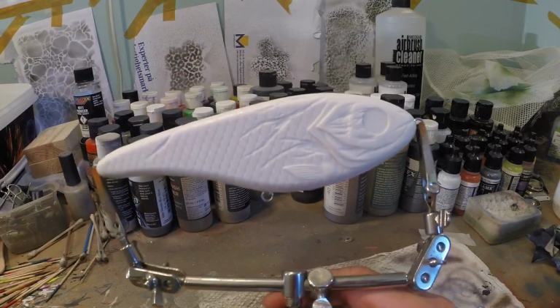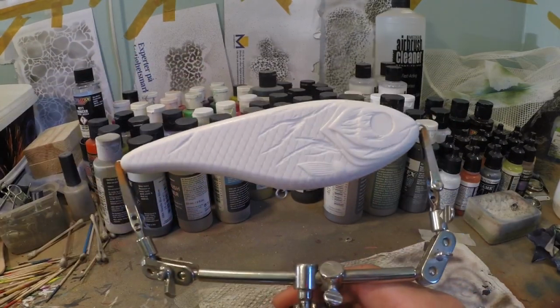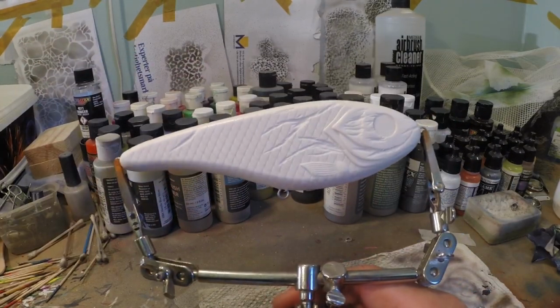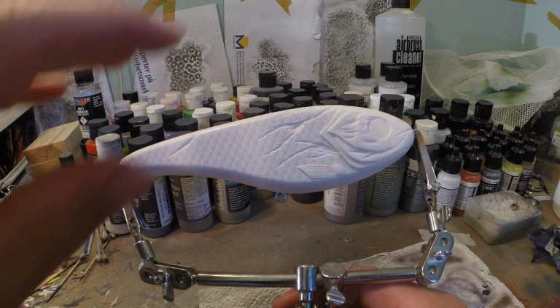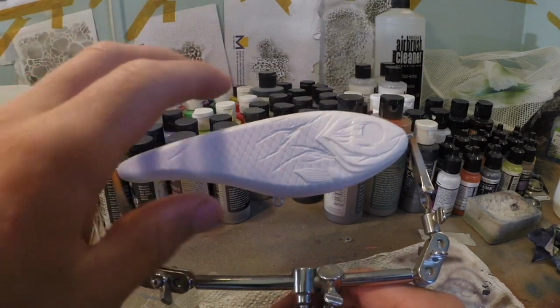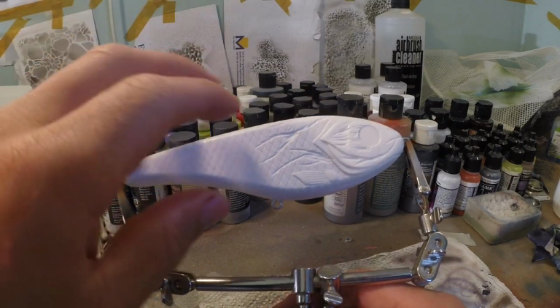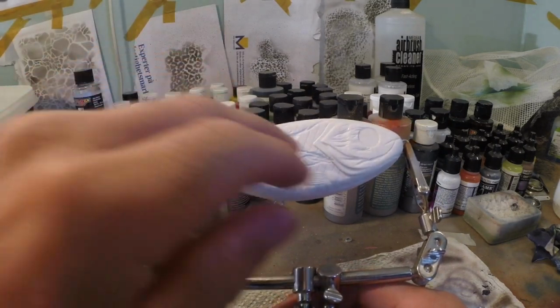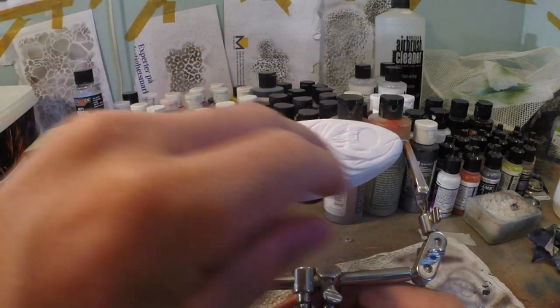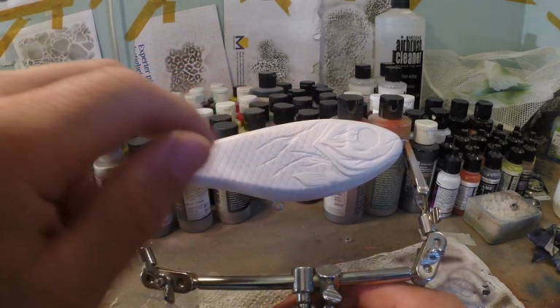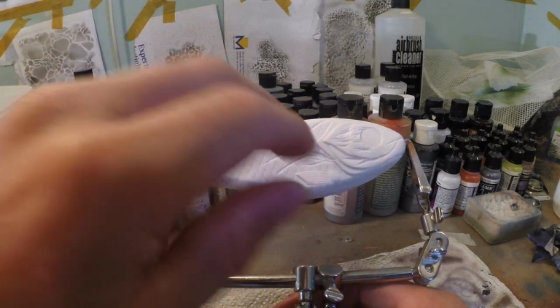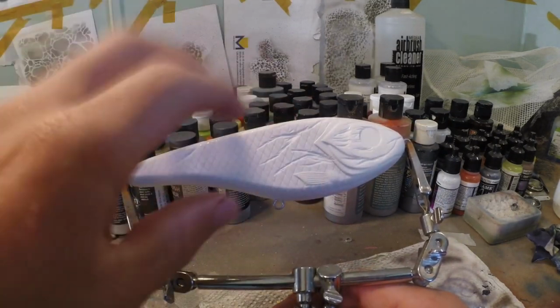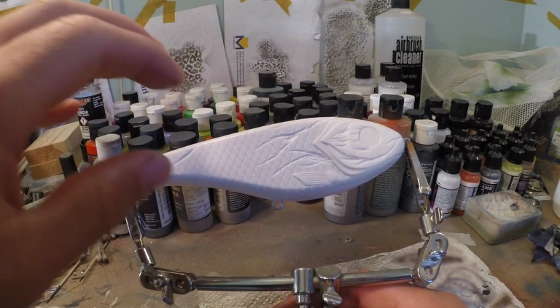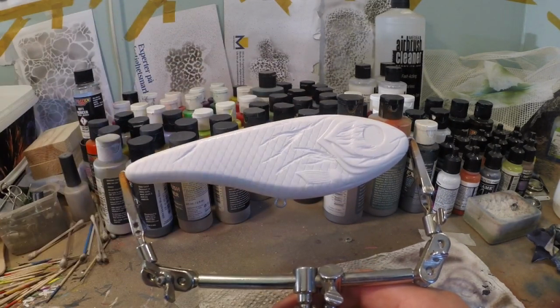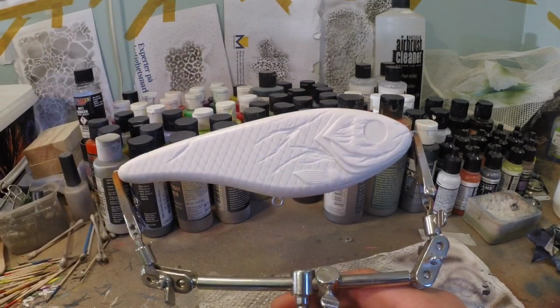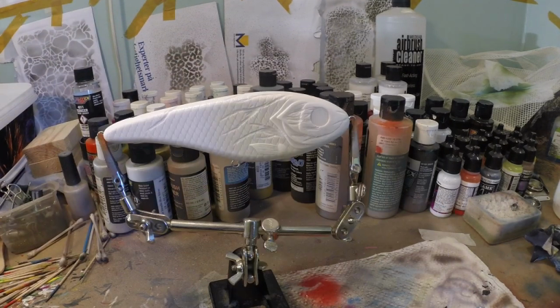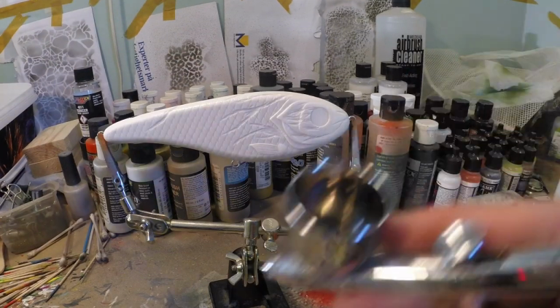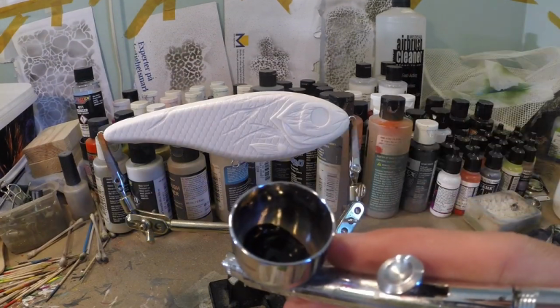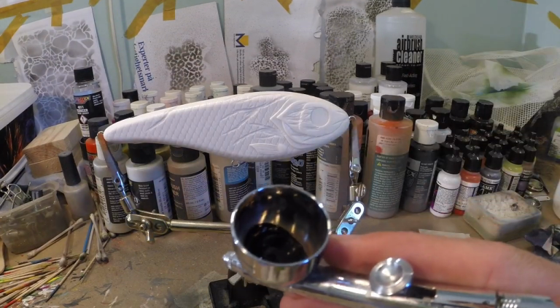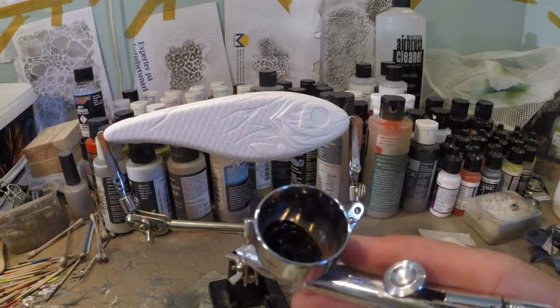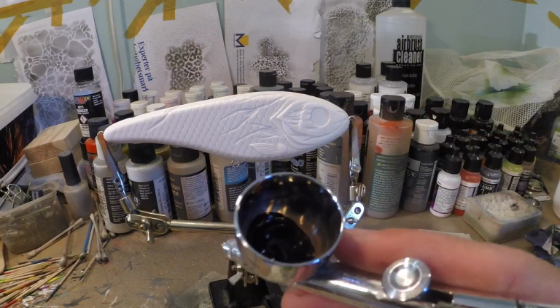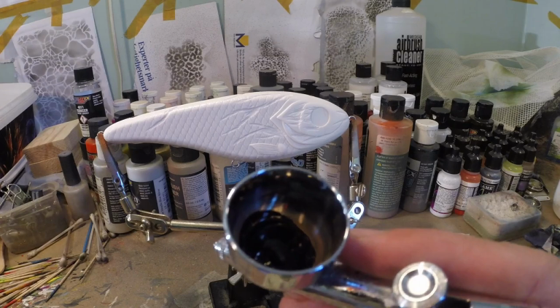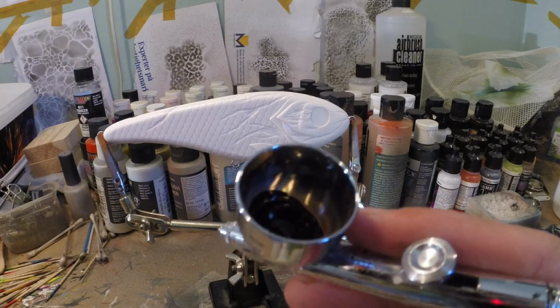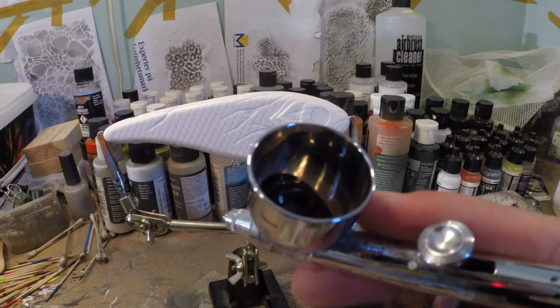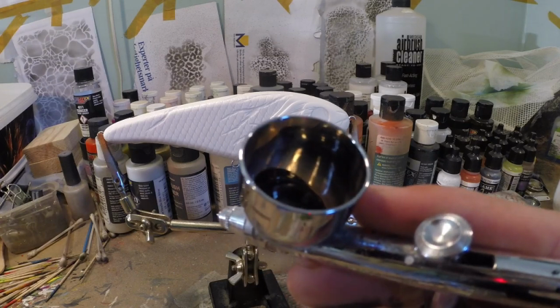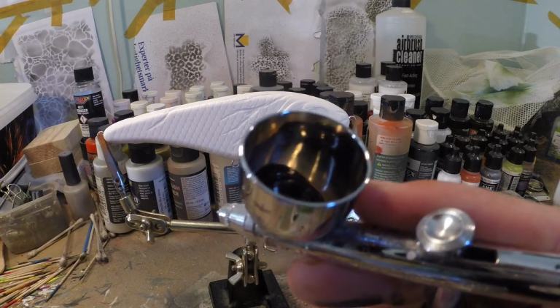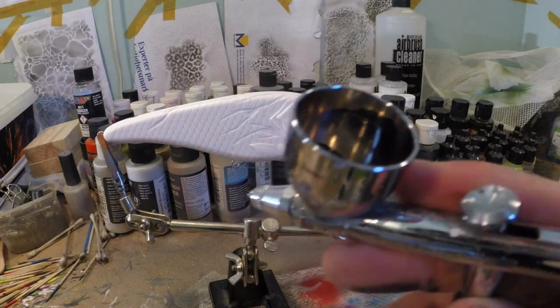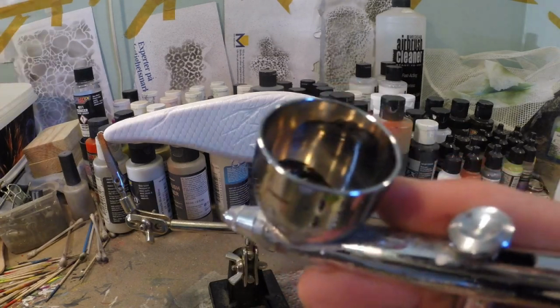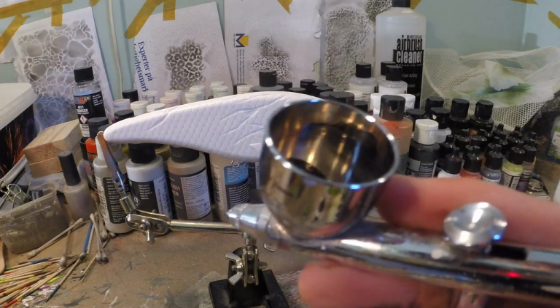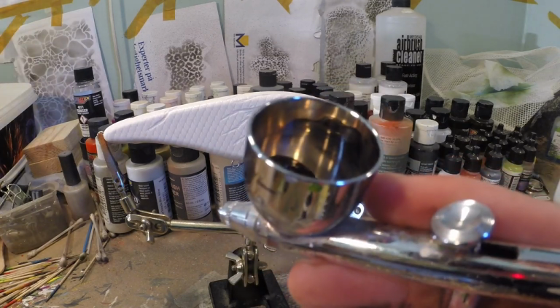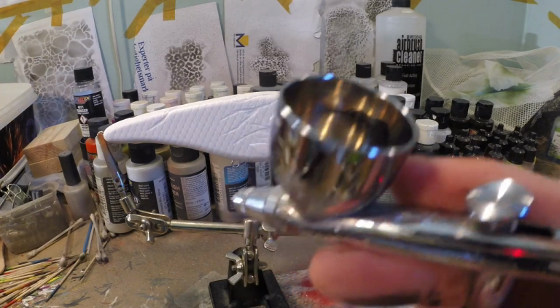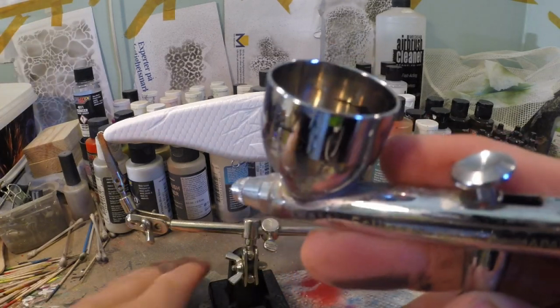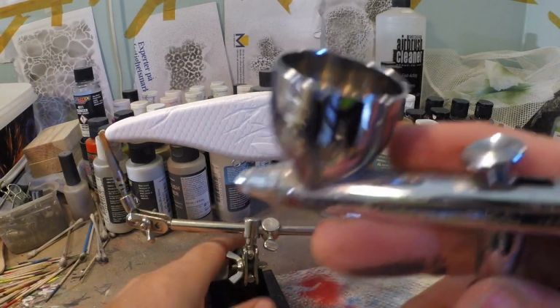I already carved the details of the lava into the lure. Now I've got some wicked black in my chamber and we're gonna do a black base coat over the entire lure.